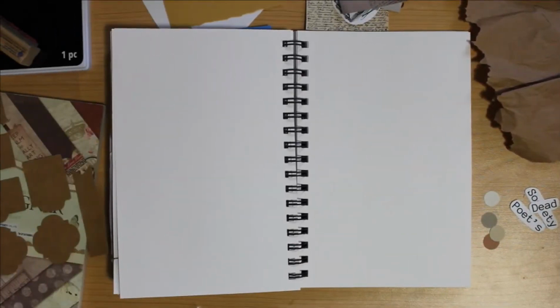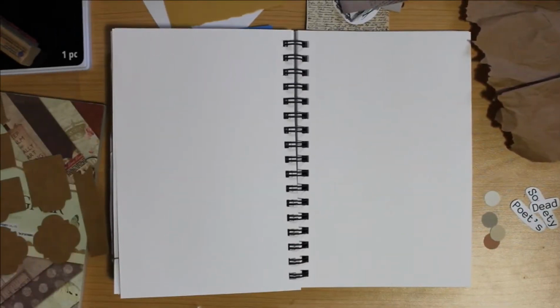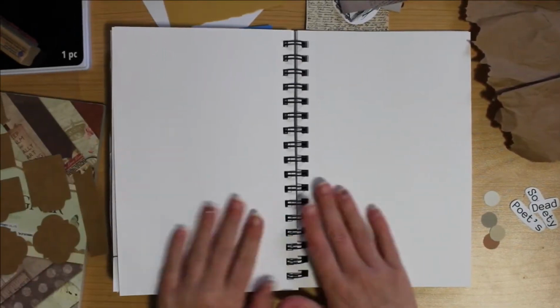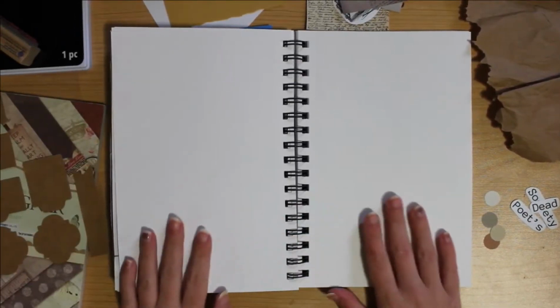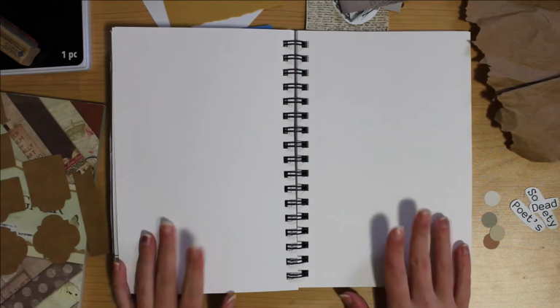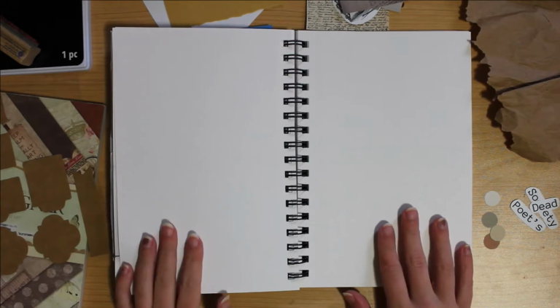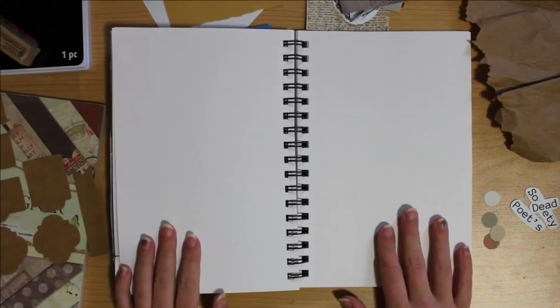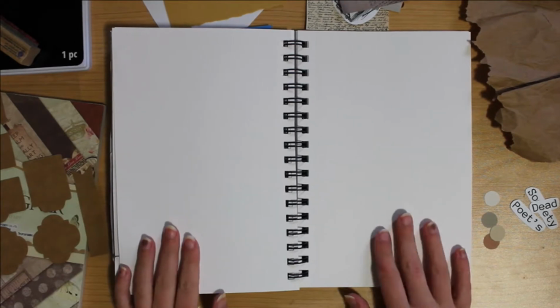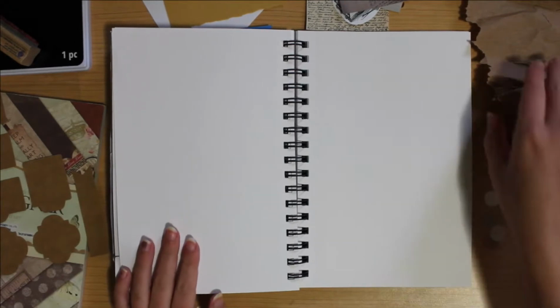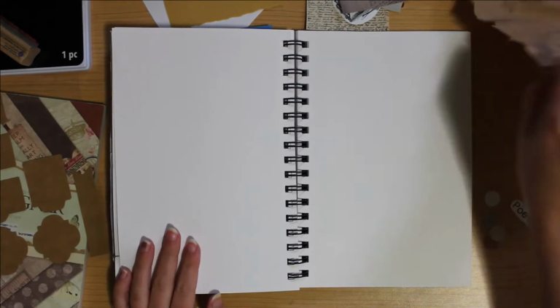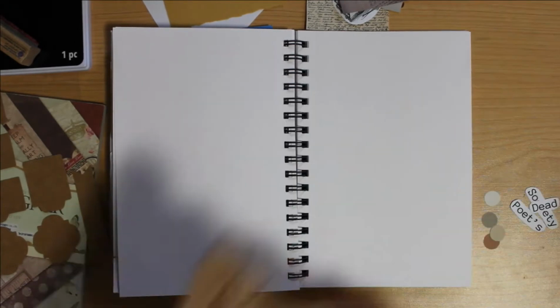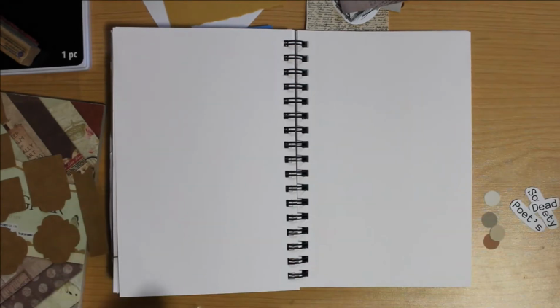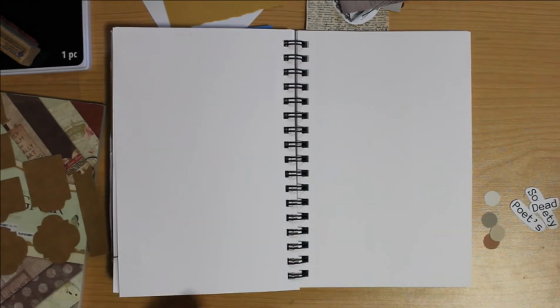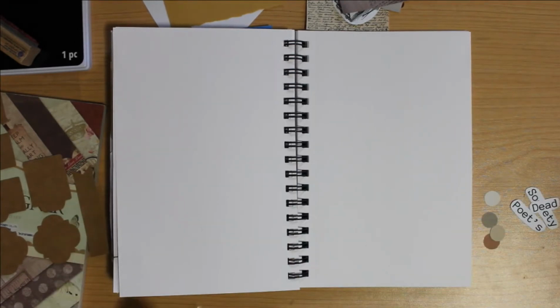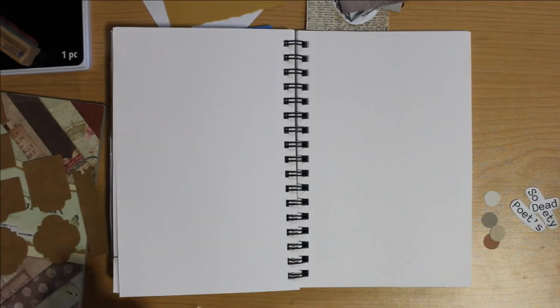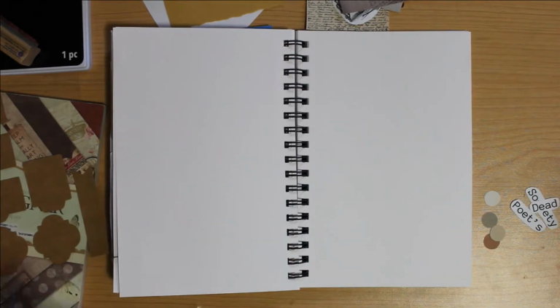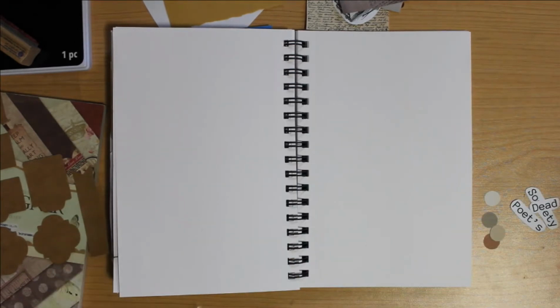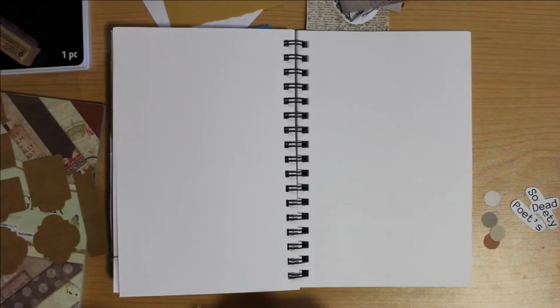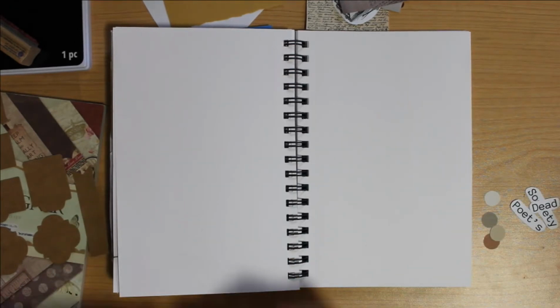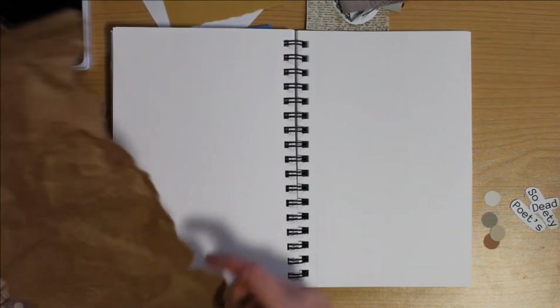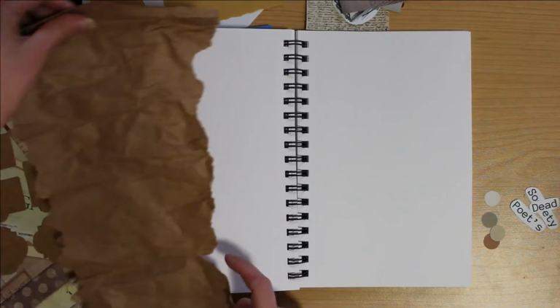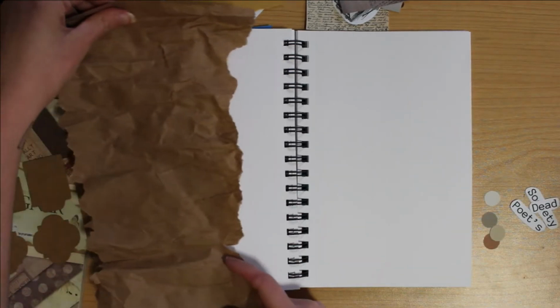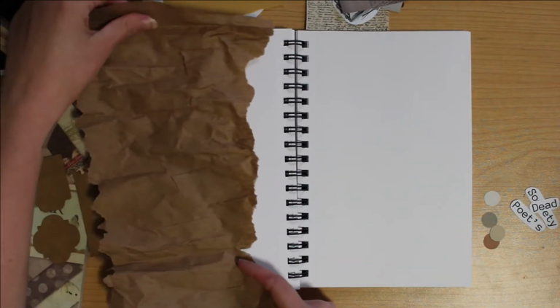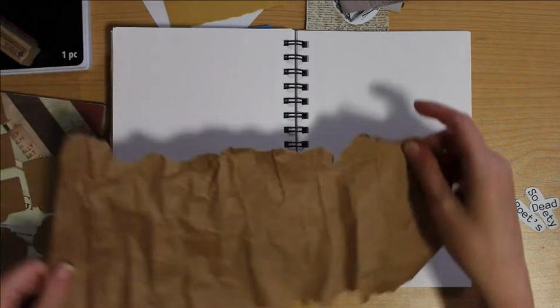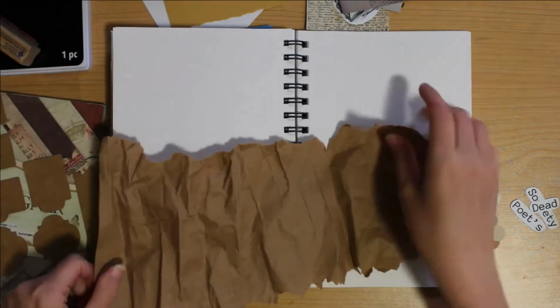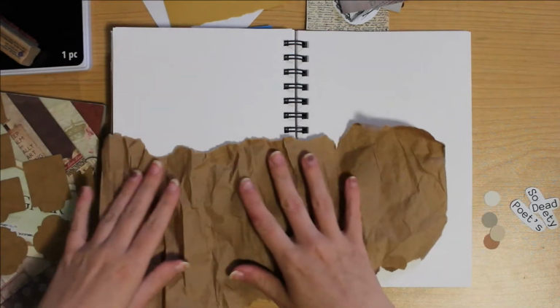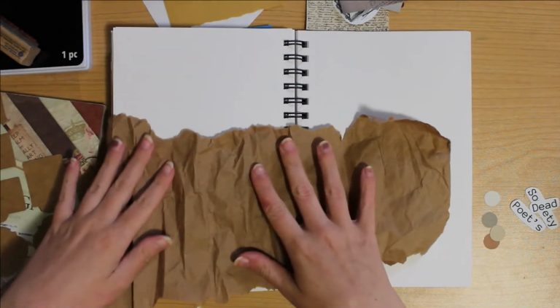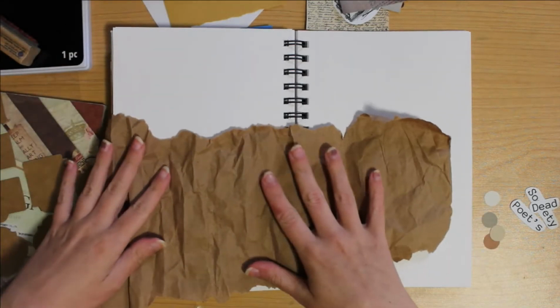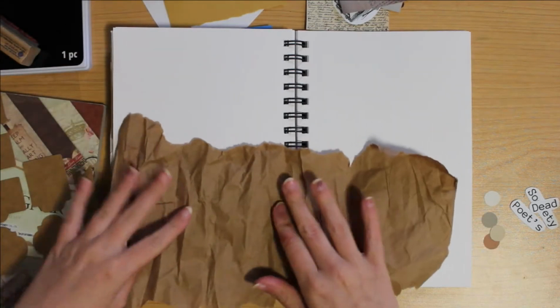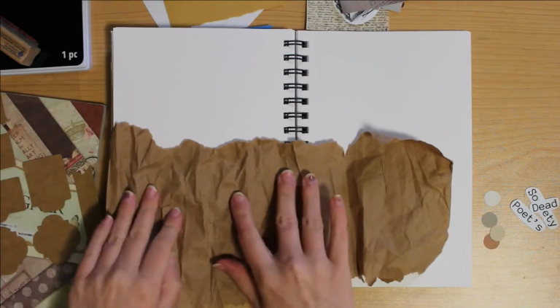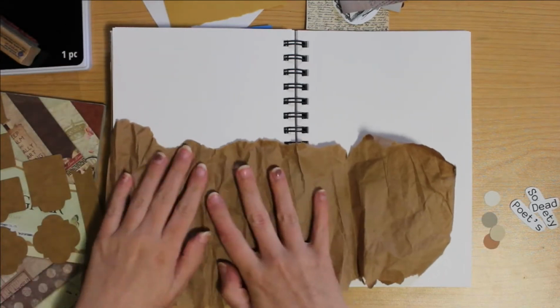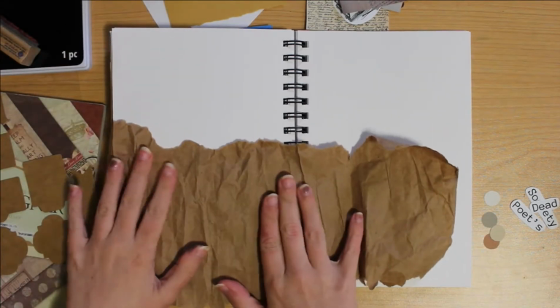So before we really get into the making of the spread and talking about this video, I wanted to play a little bit of journaling ASMR for you. So here you go.